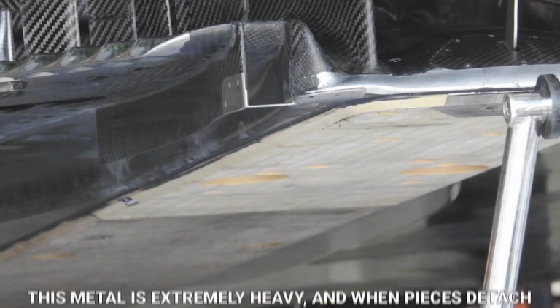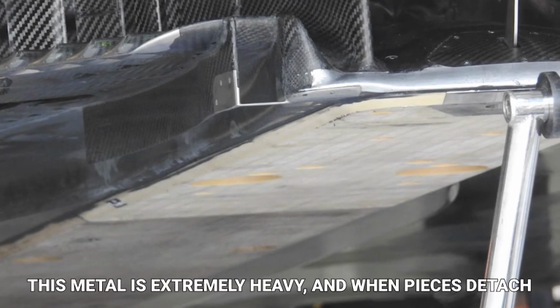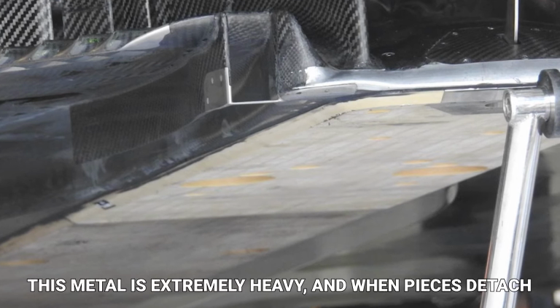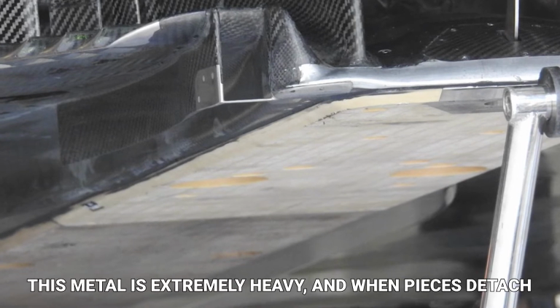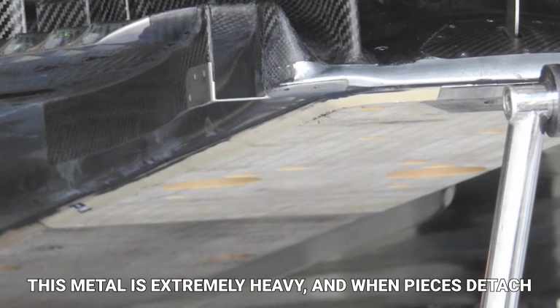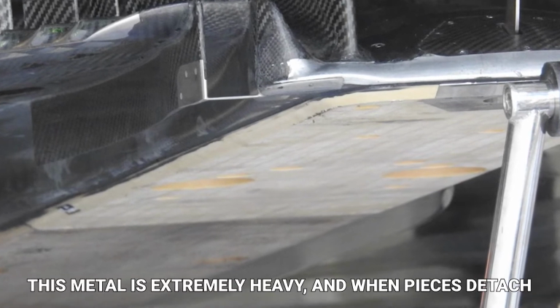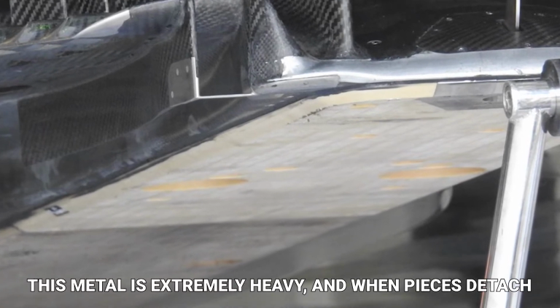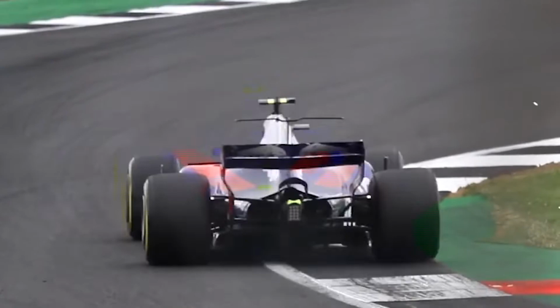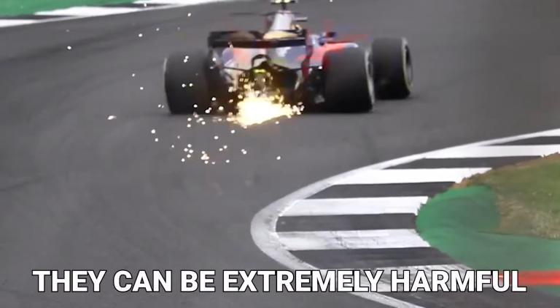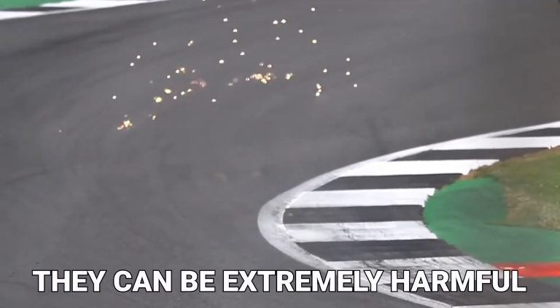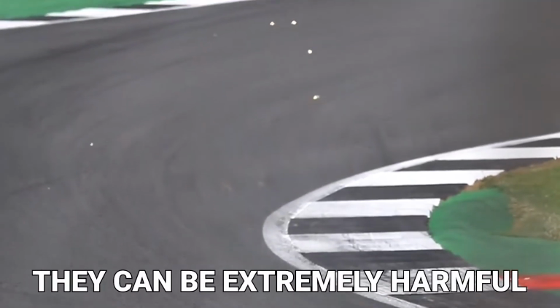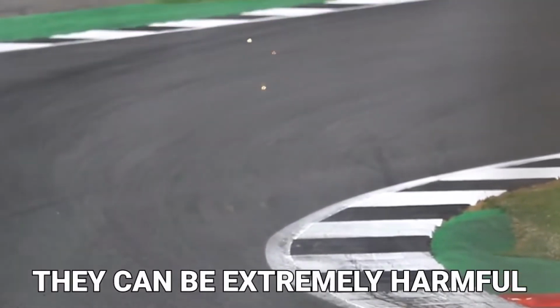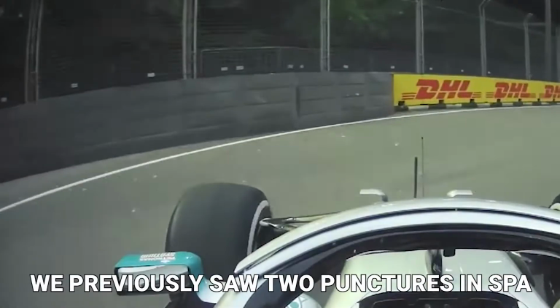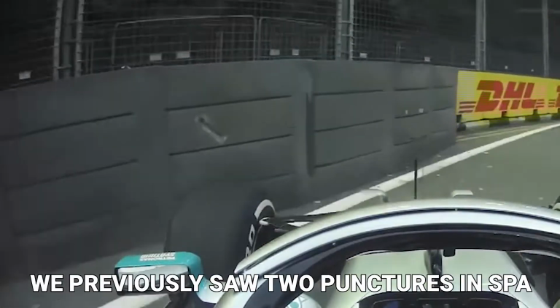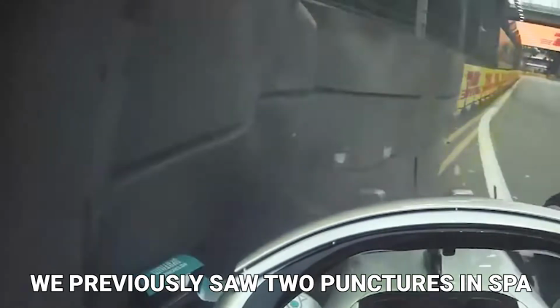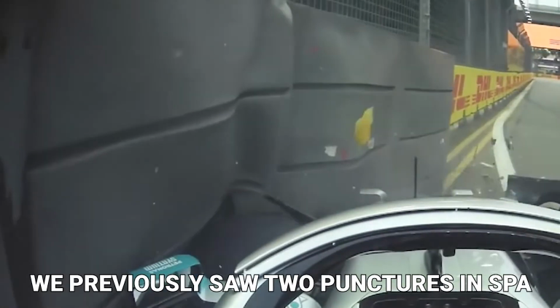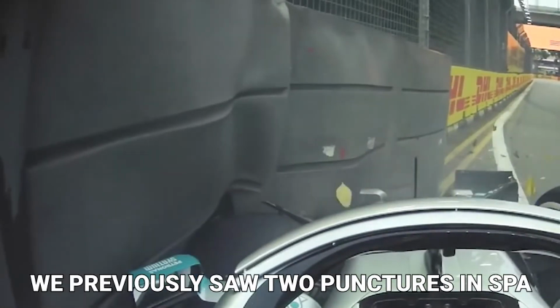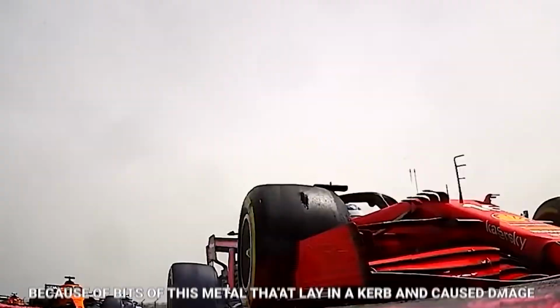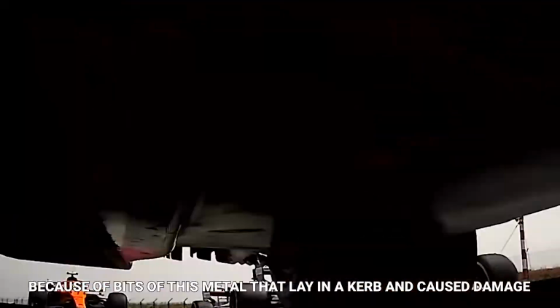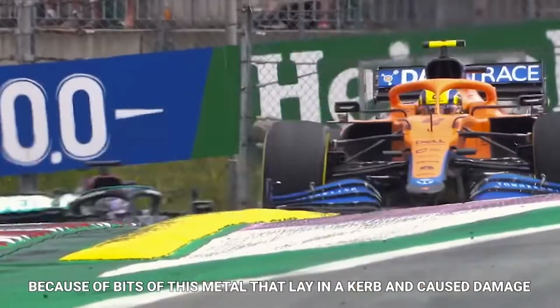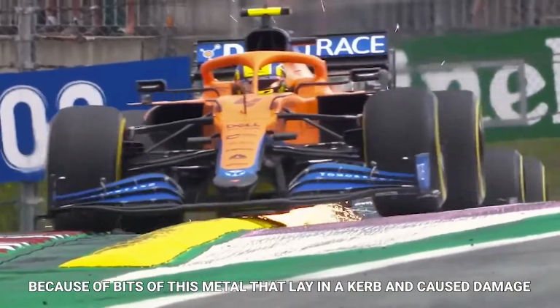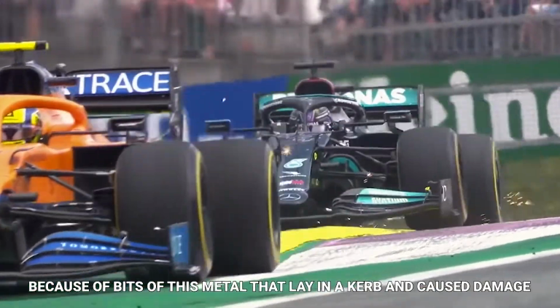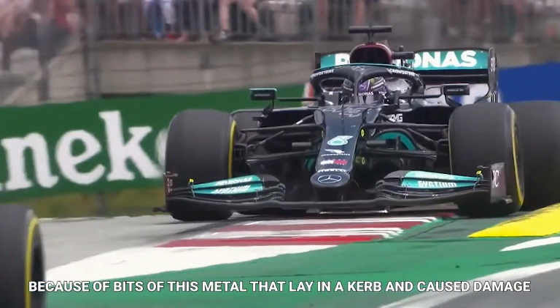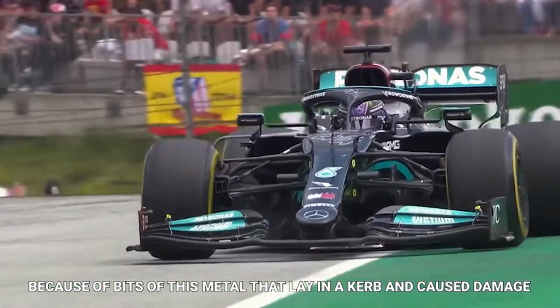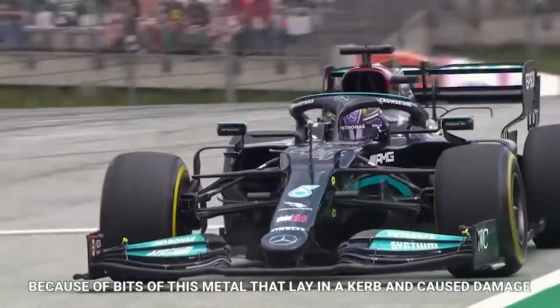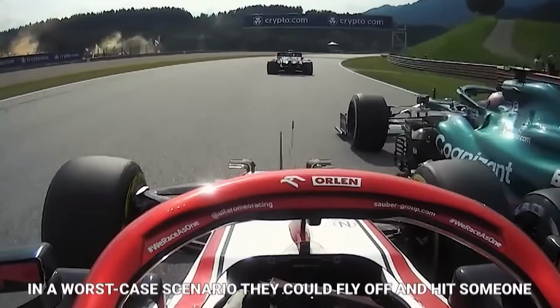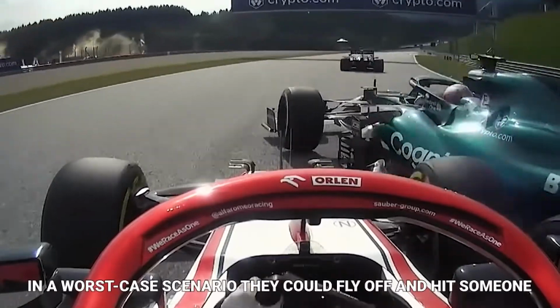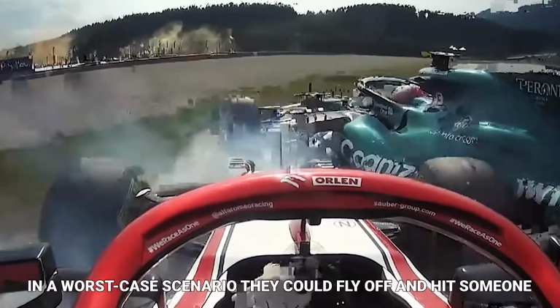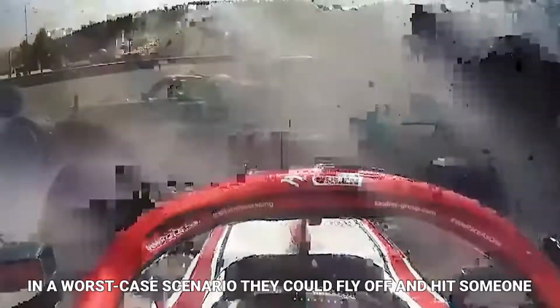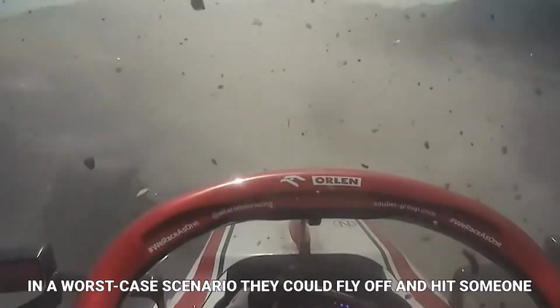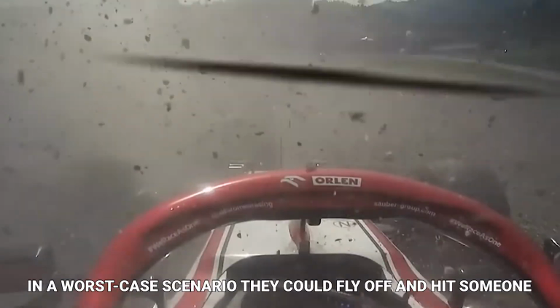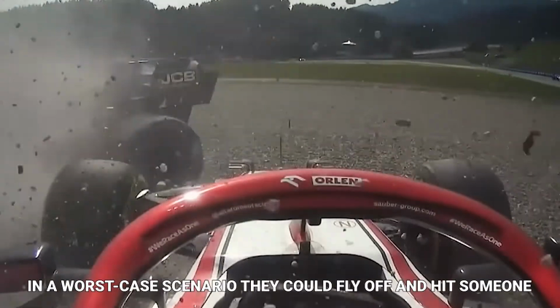"This metal is extremely heavy, and when pieces detach, they can be extremely harmful. We previously saw two punctures in Spa because of bits of this metal that lay in the curb and caused damage. In a worst-case scenario, they could fly off and hit someone."